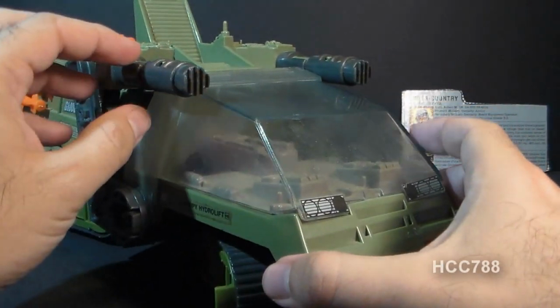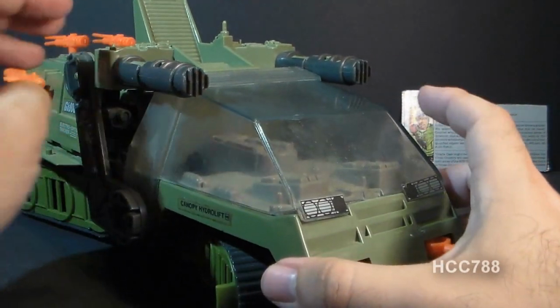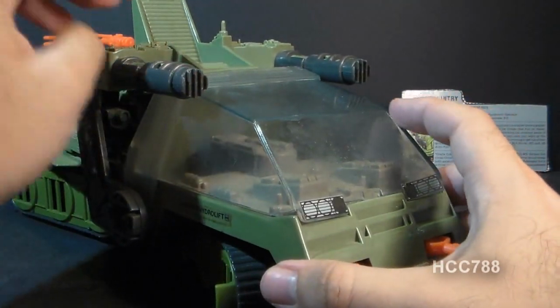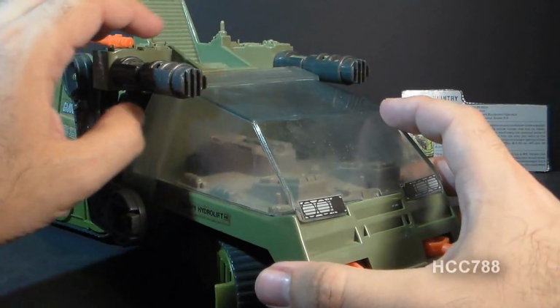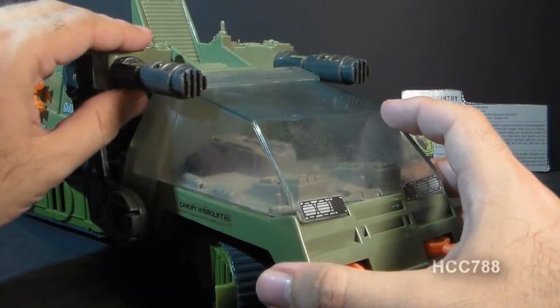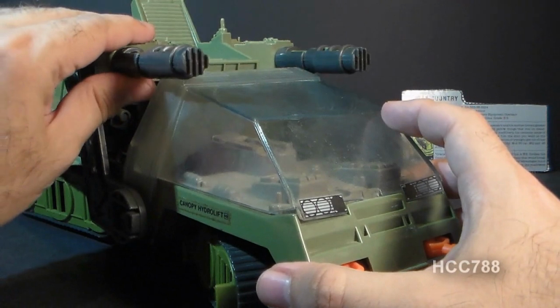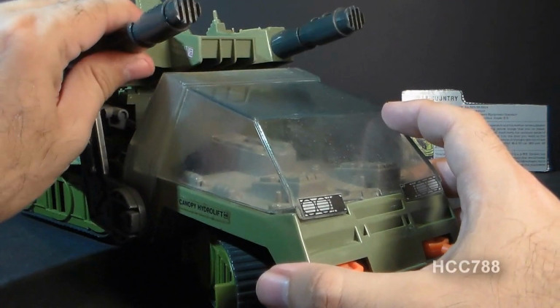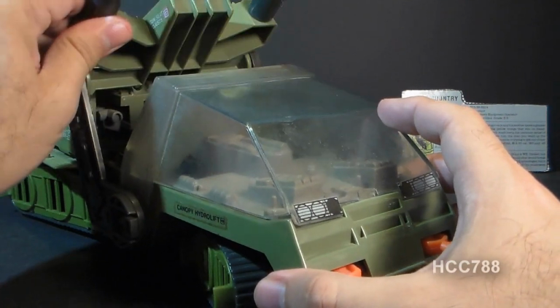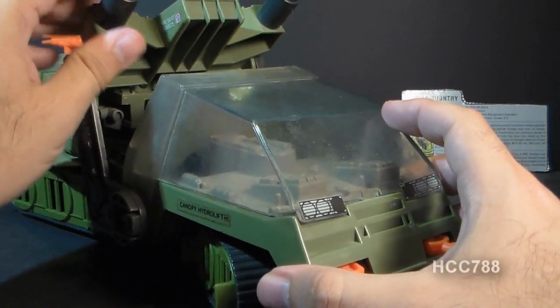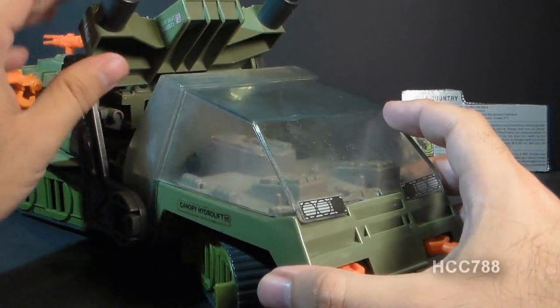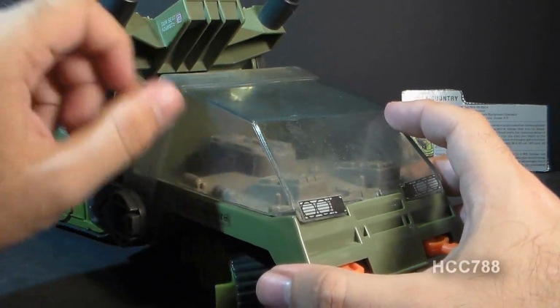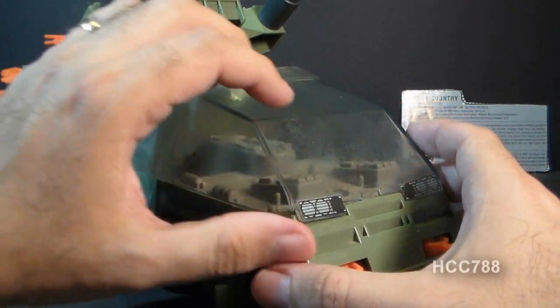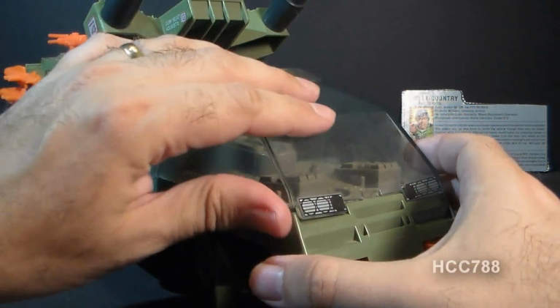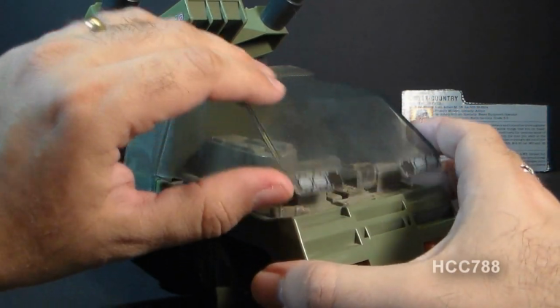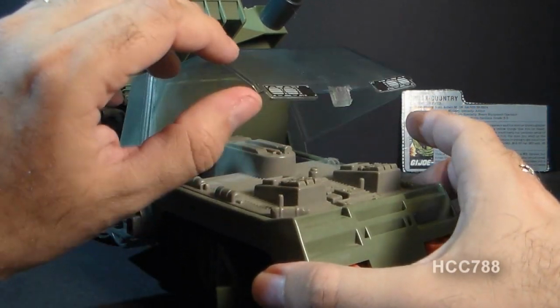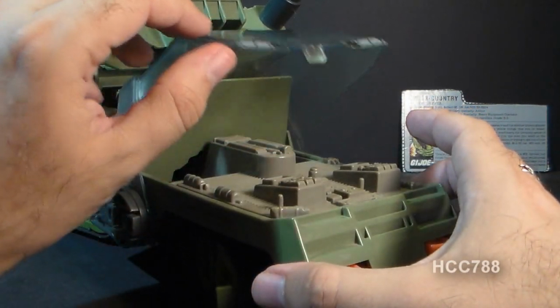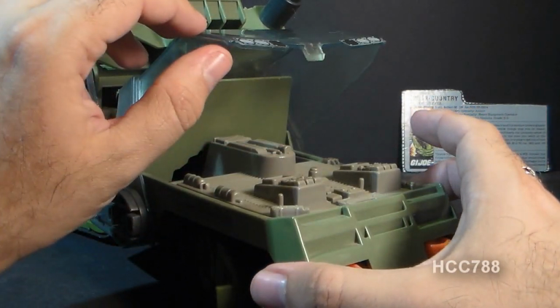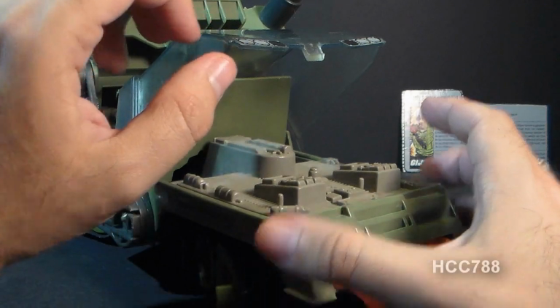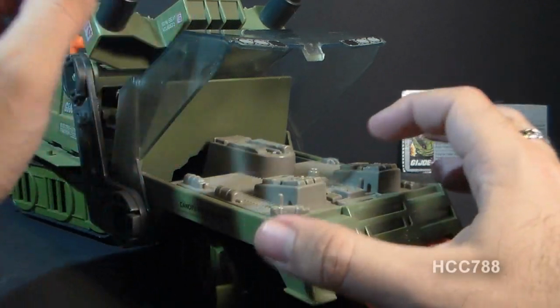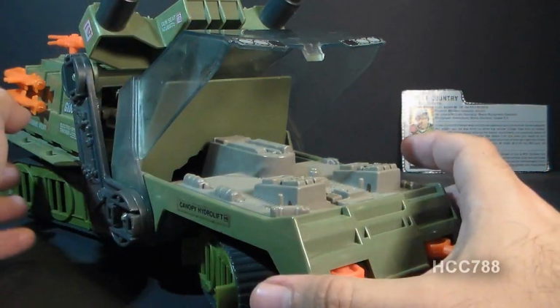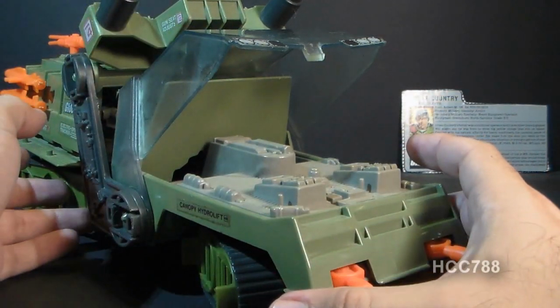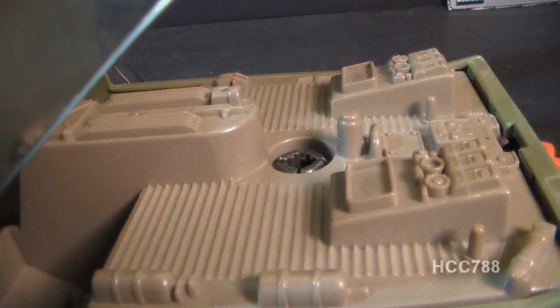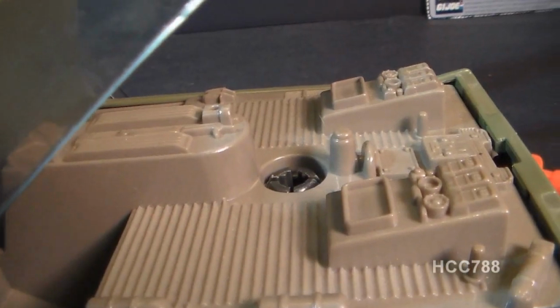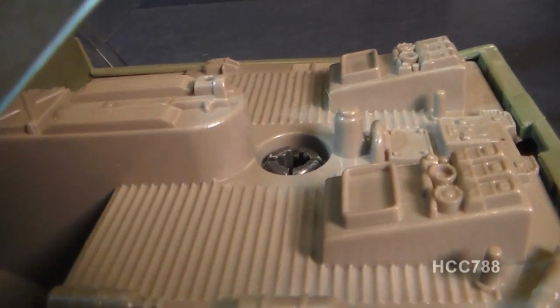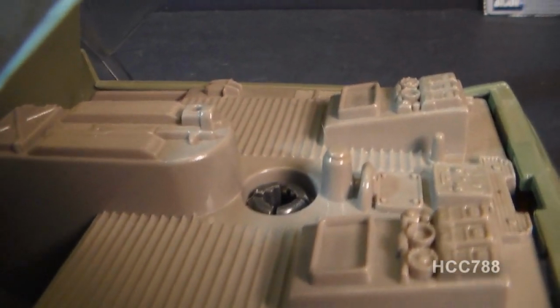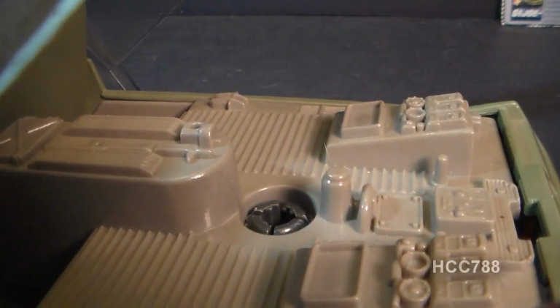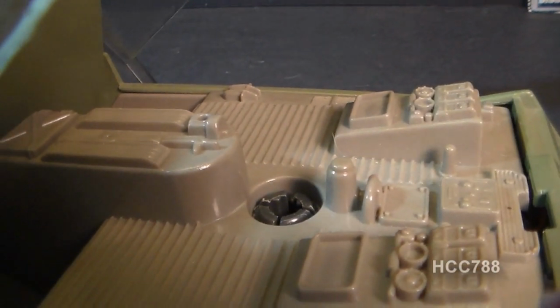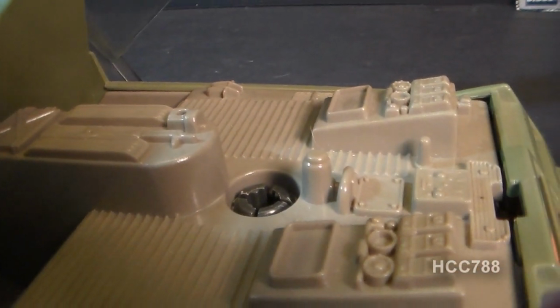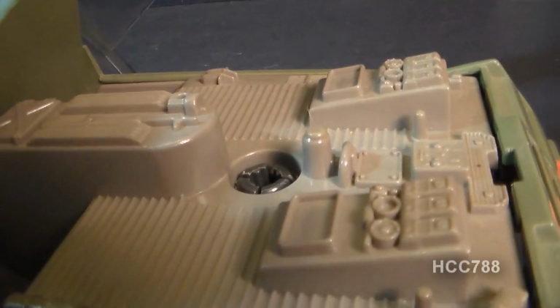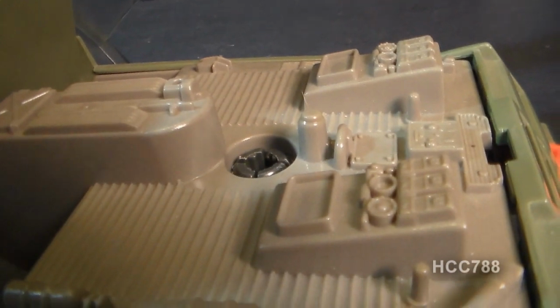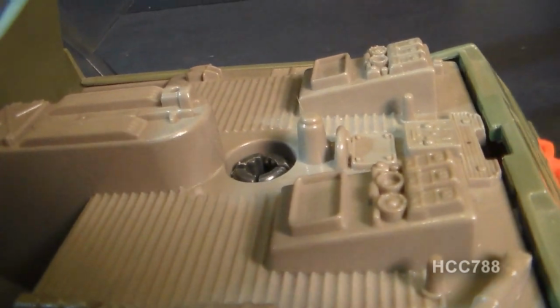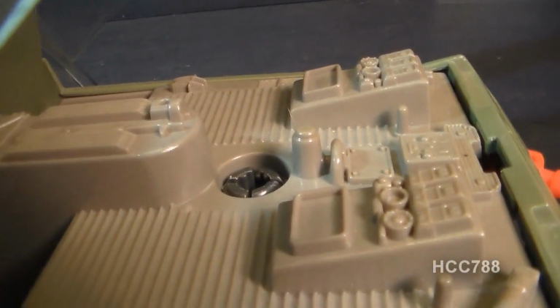To access and open the canopy, you have to kind of move these guns and tilt them back in order to tilt the canopy back to access the cockpit. Here's a look at the cockpit of the Havoc, and you can see it does have some fairly good detail in there.